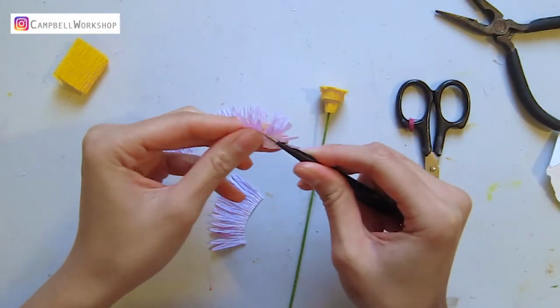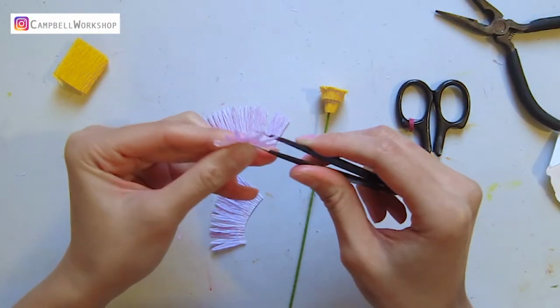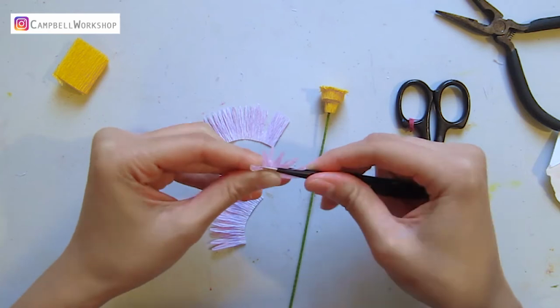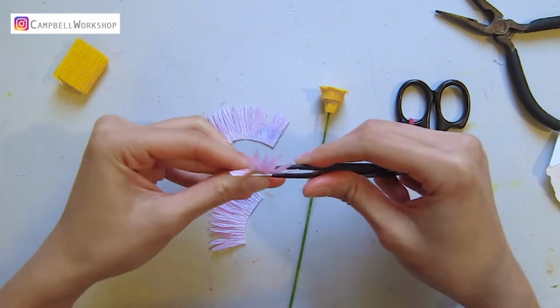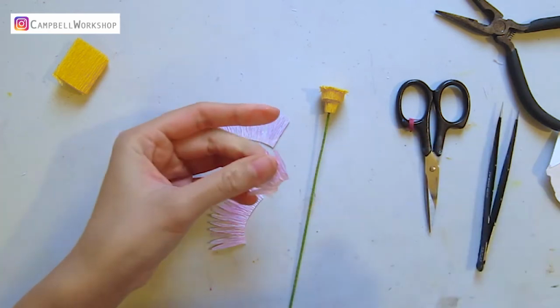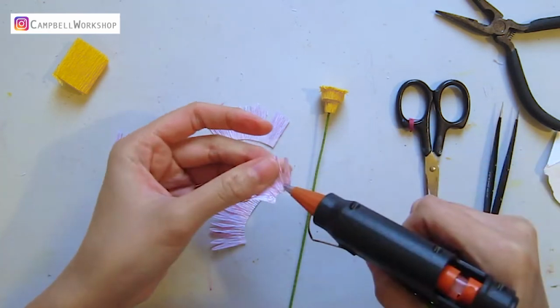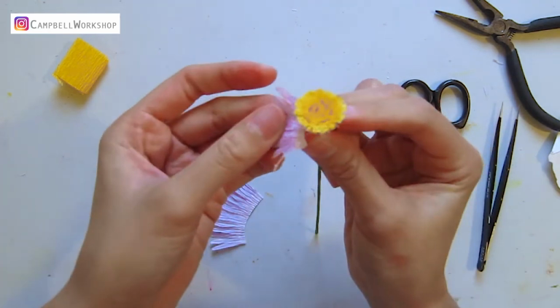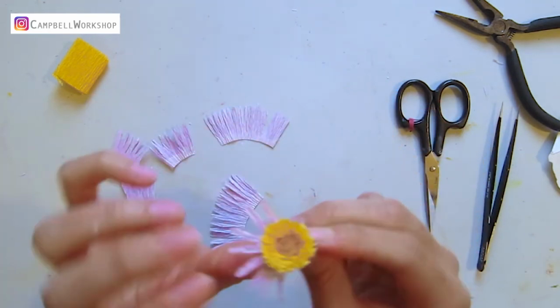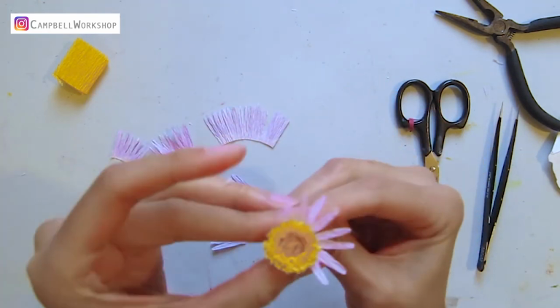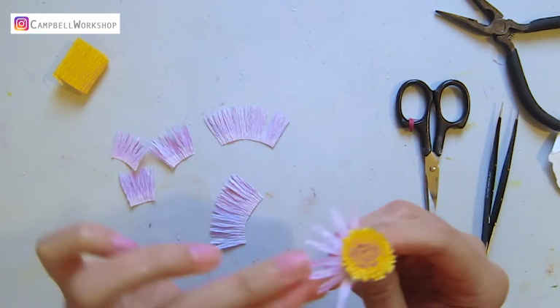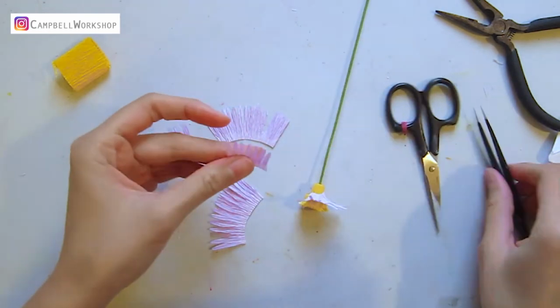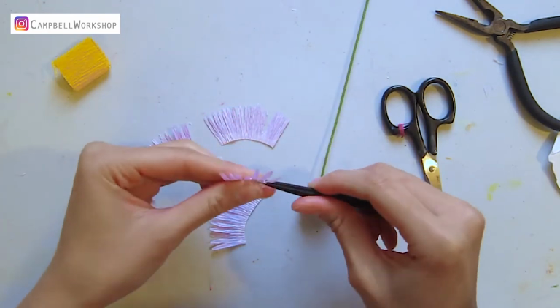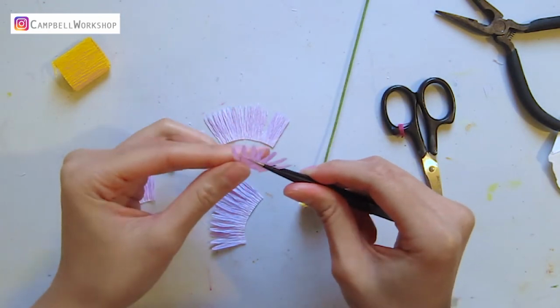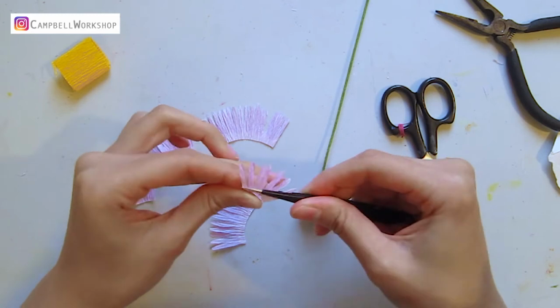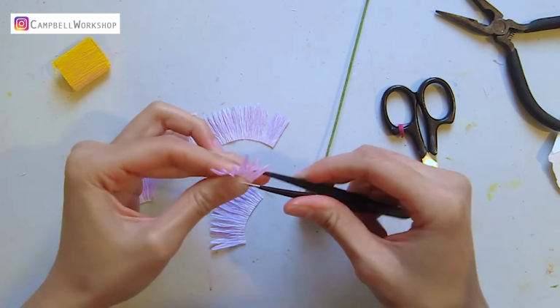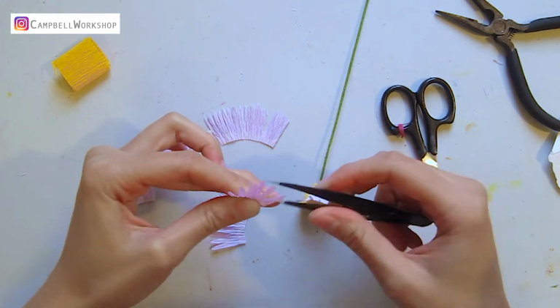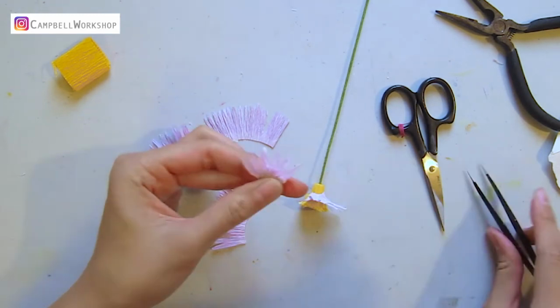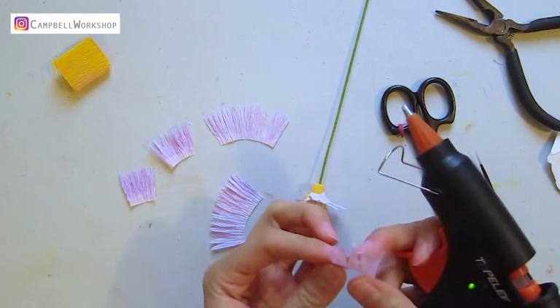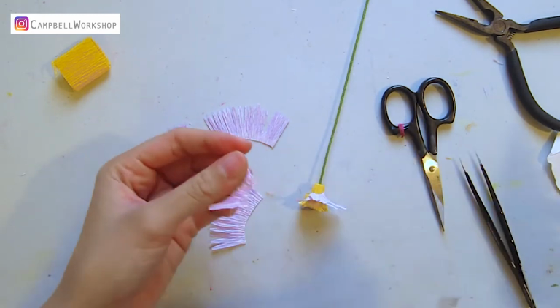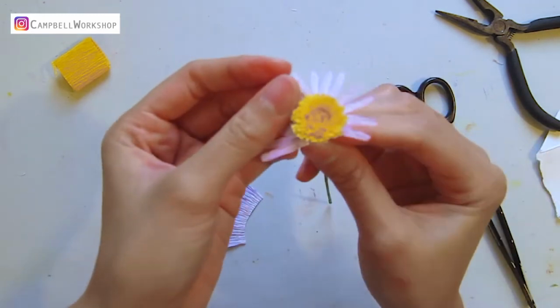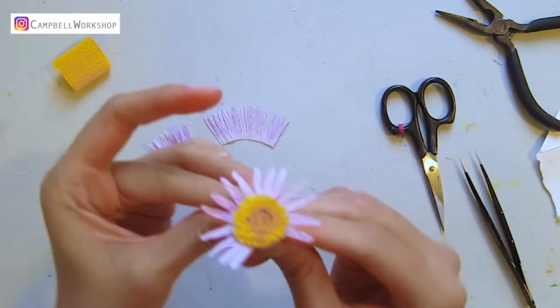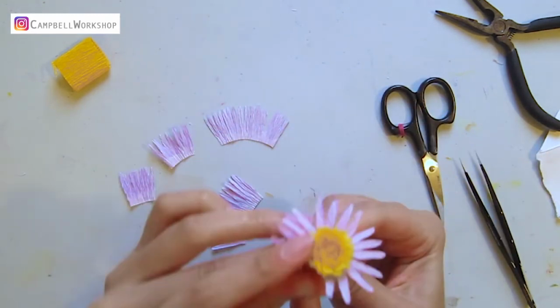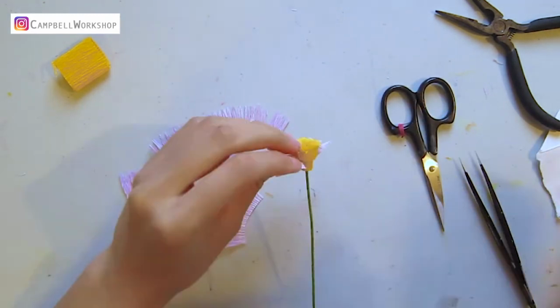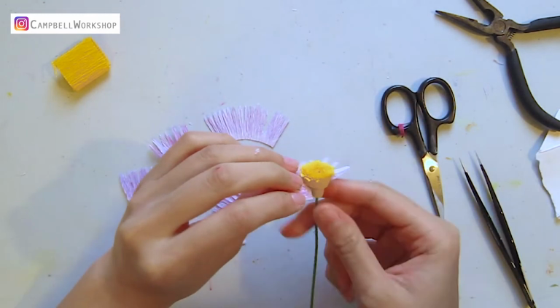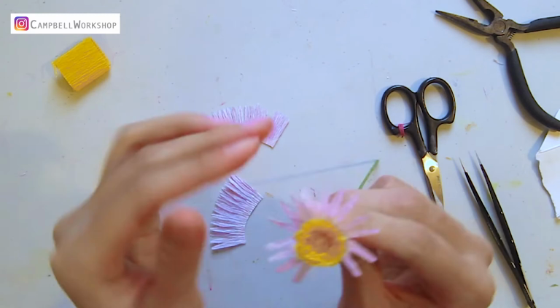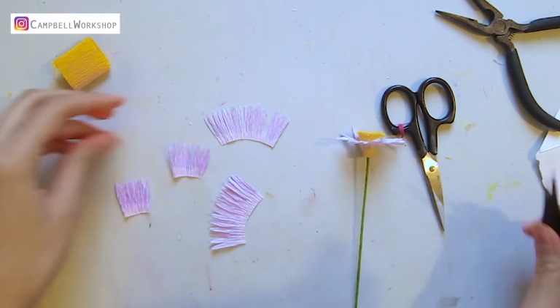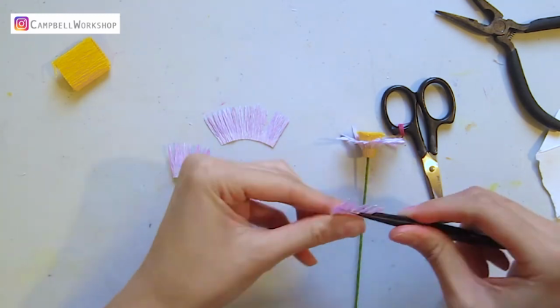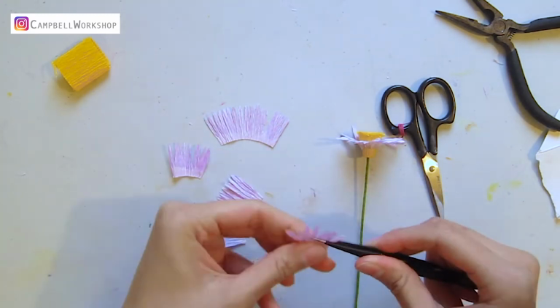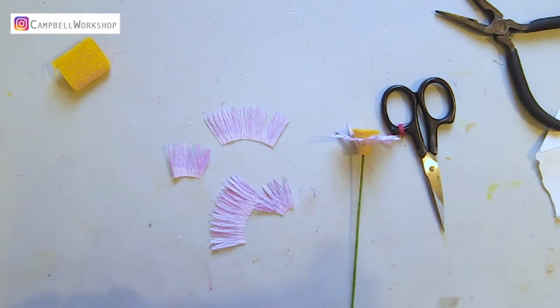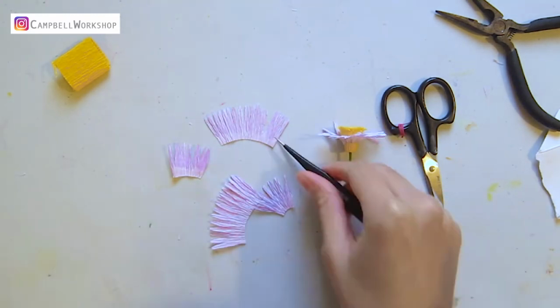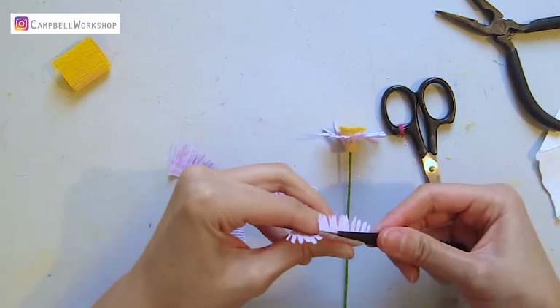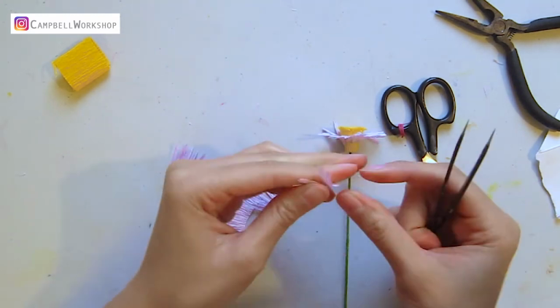Then we can start attaching the petals to the flower center with some hot glue. Attach them layer by layer and add more petals when you see a big gap. I've done about two layers.